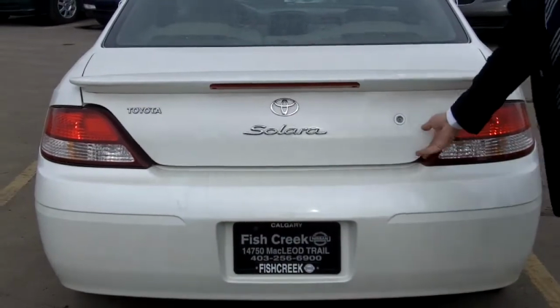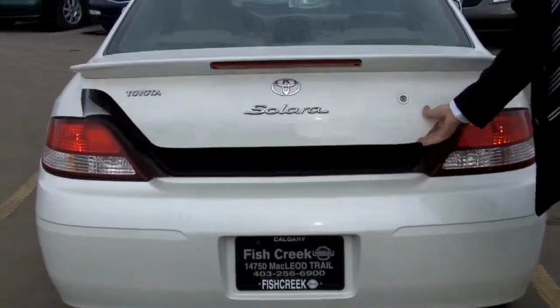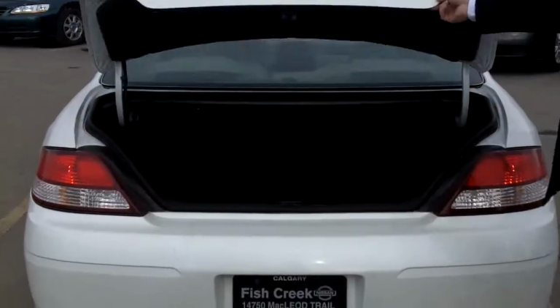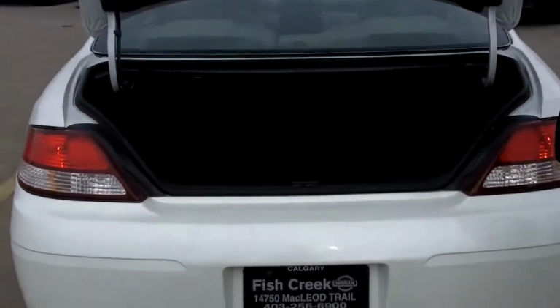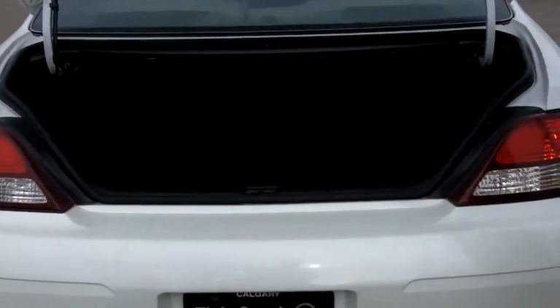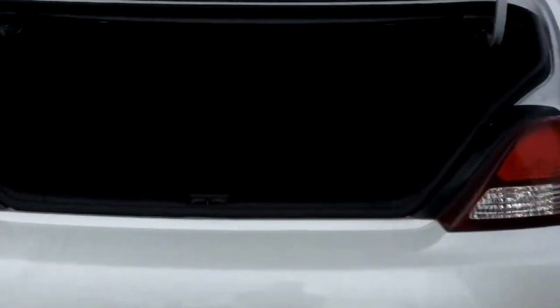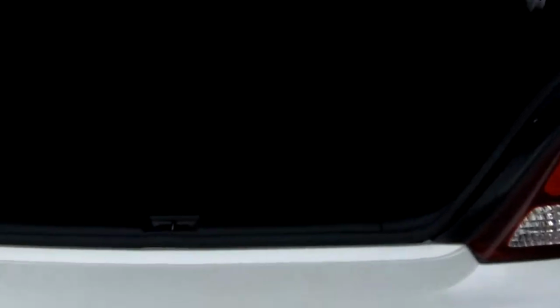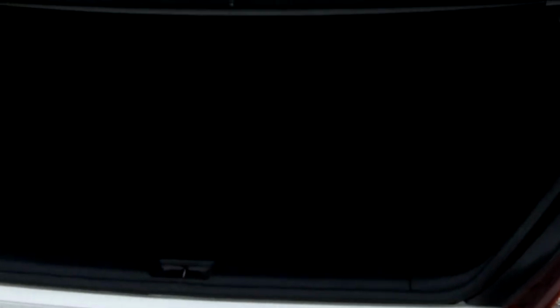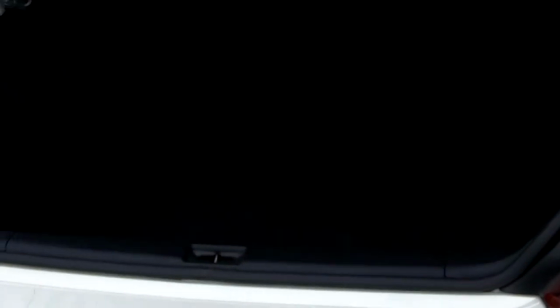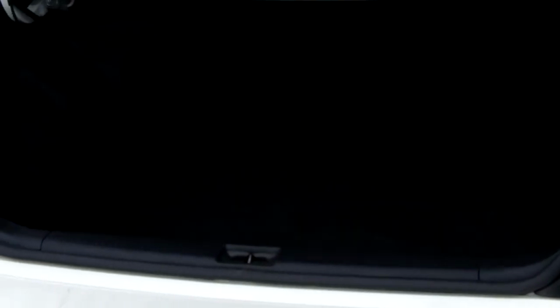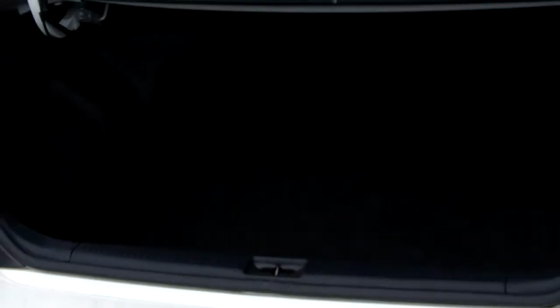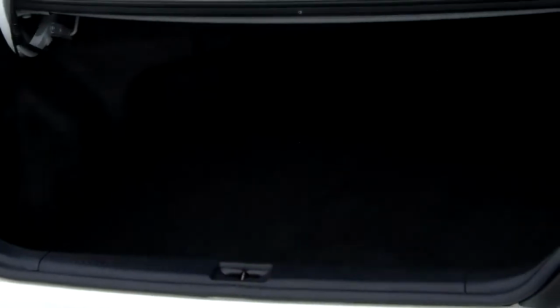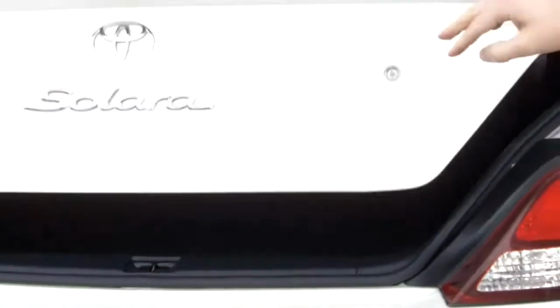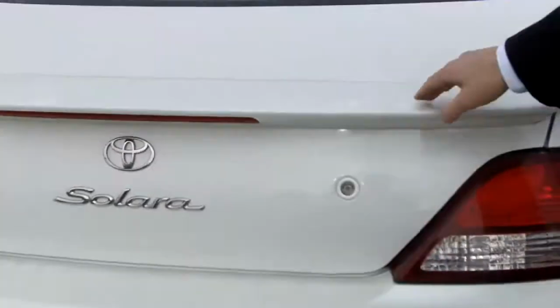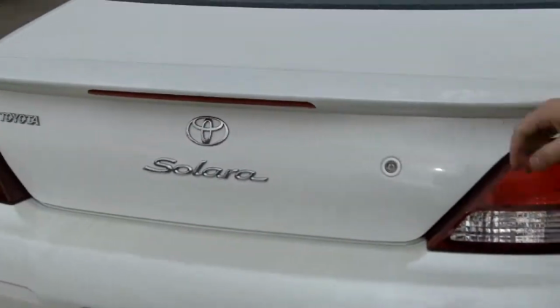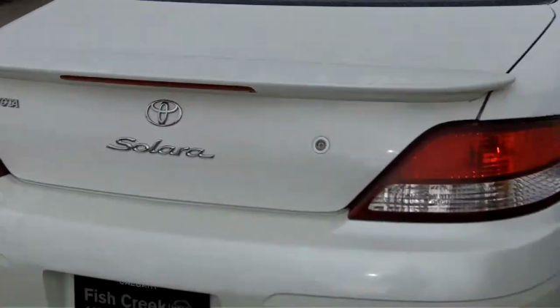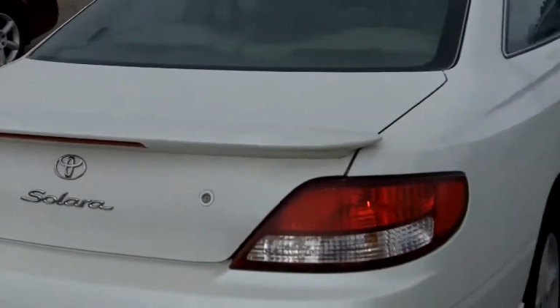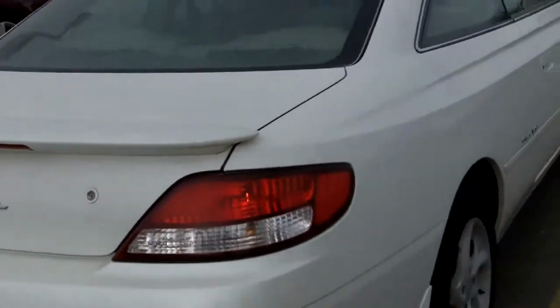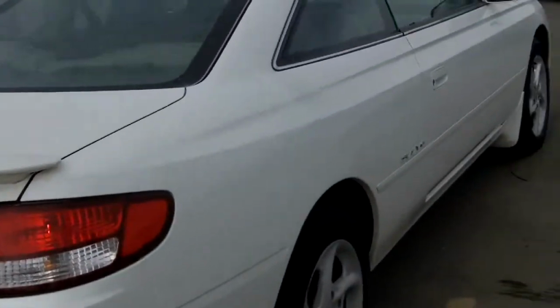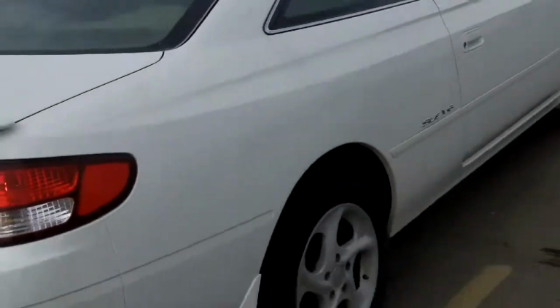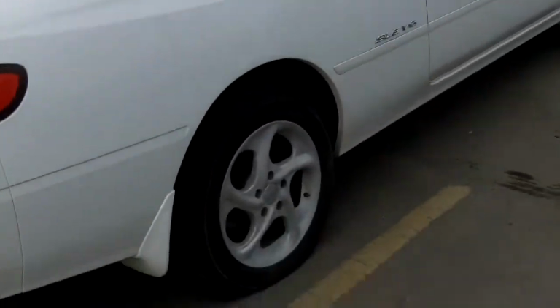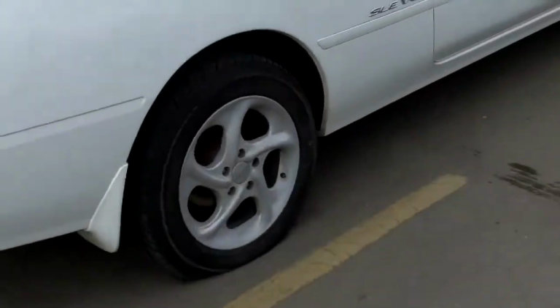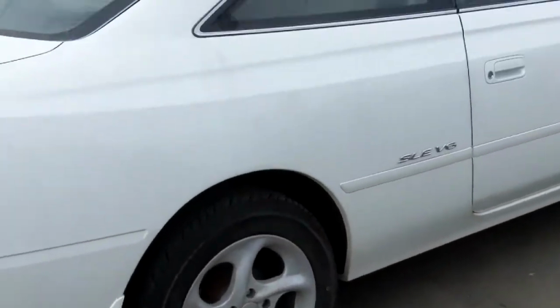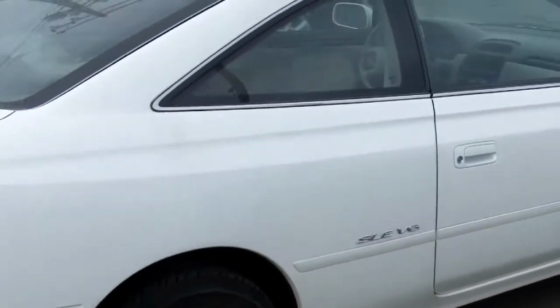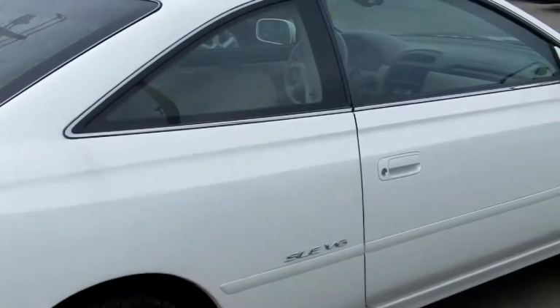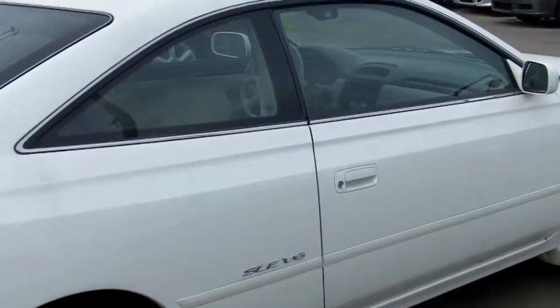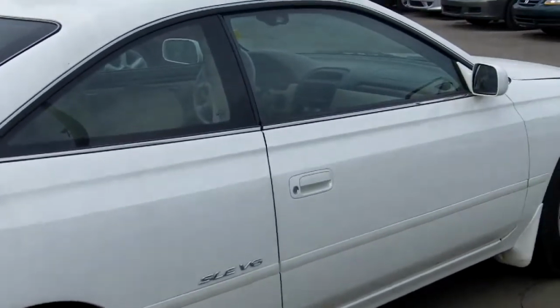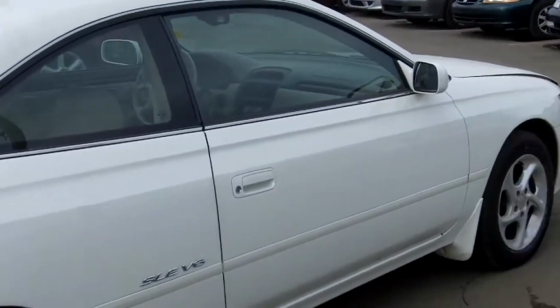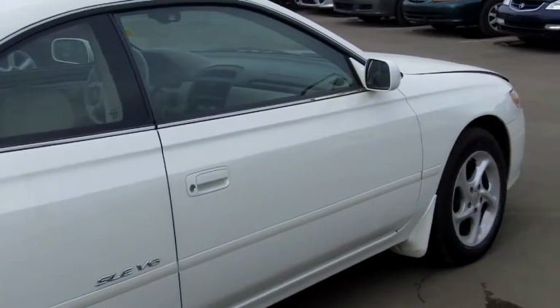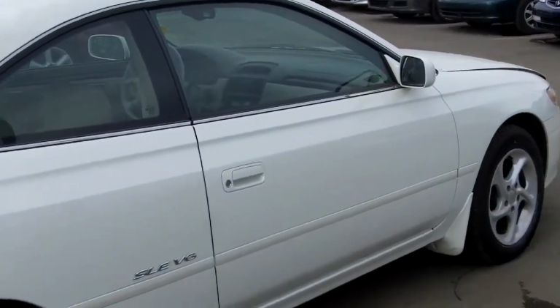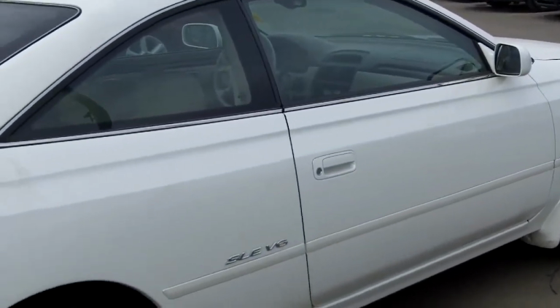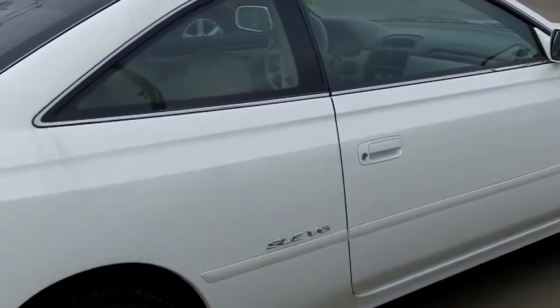Lots of interior room in there. The seats fold down for extra storage. Spoilers on the back, looking good. 16 inch rims, ABS brakes with 4 wheel disc brakes. And again it is our coupe so let's take a look on the inside.